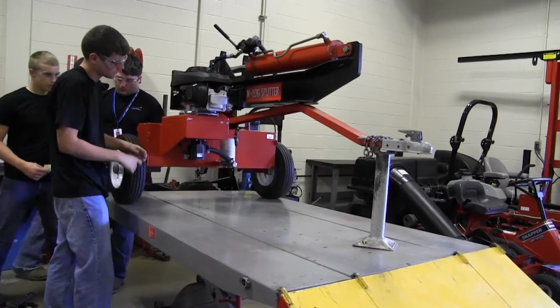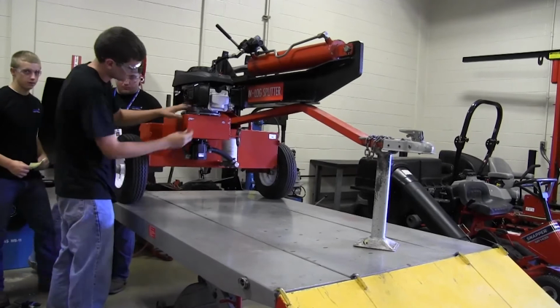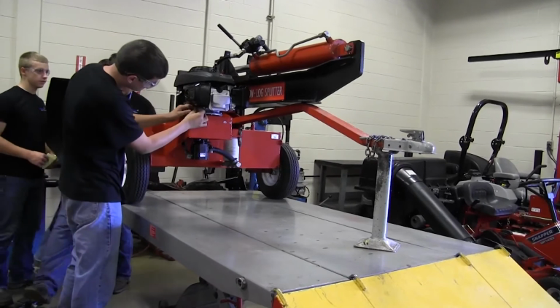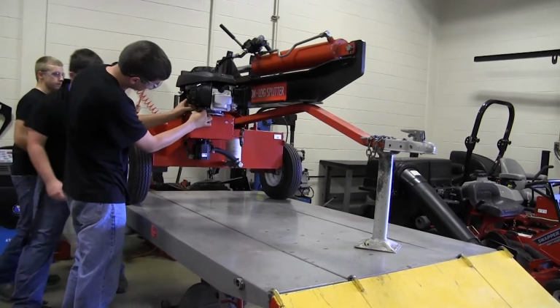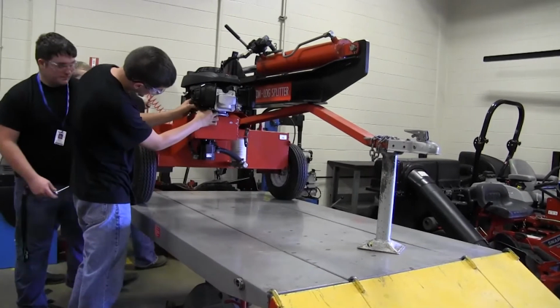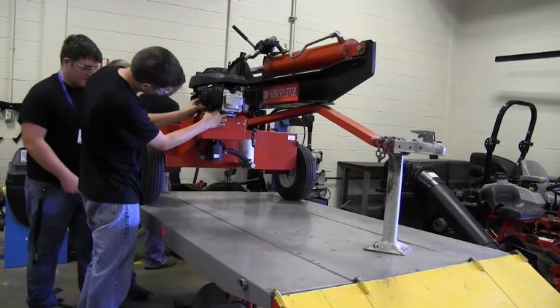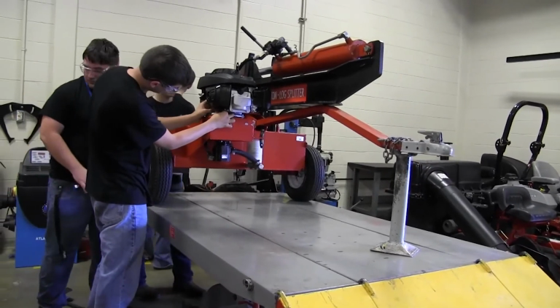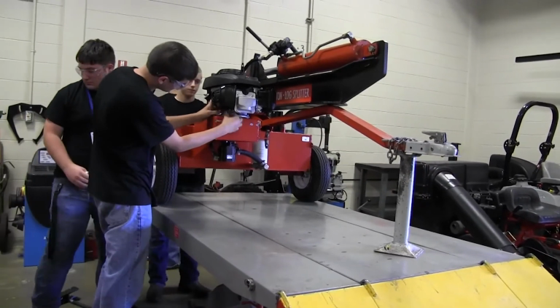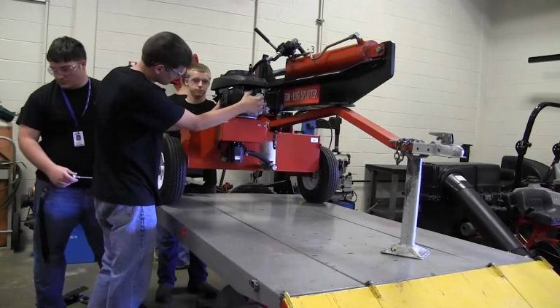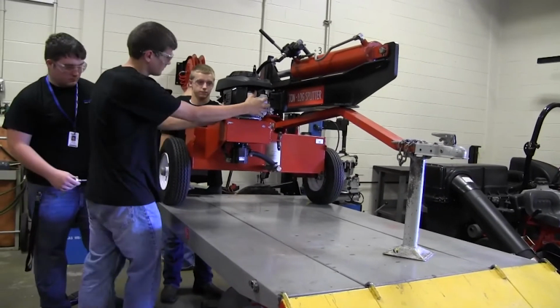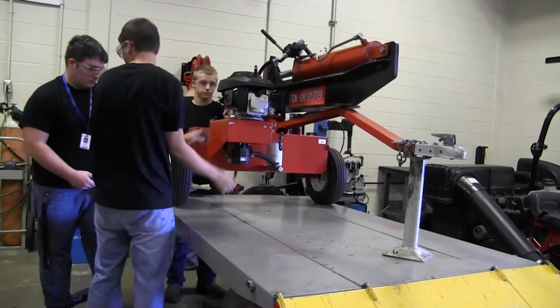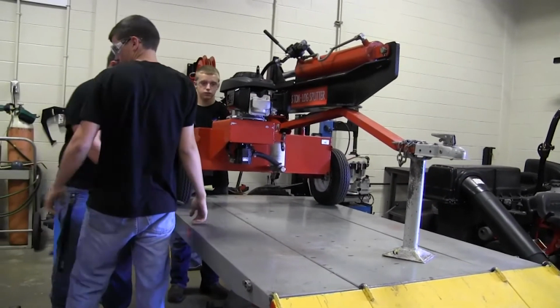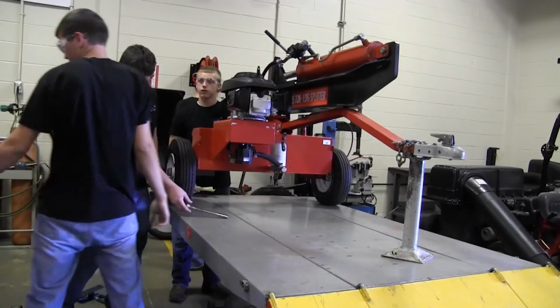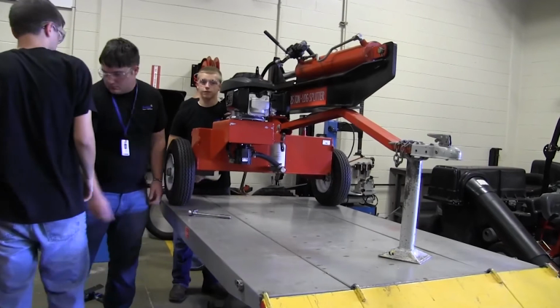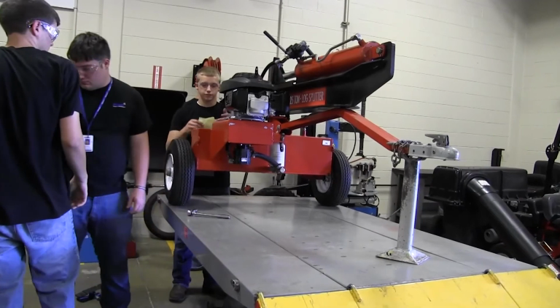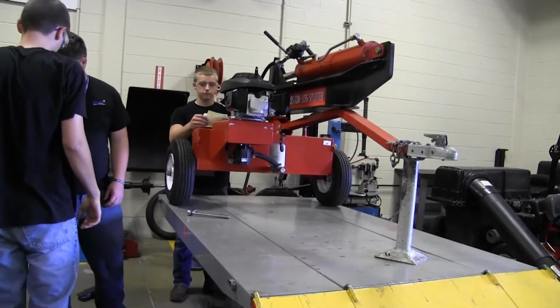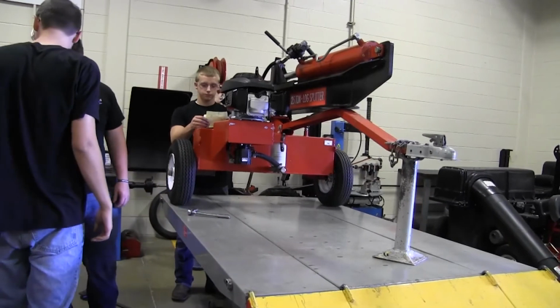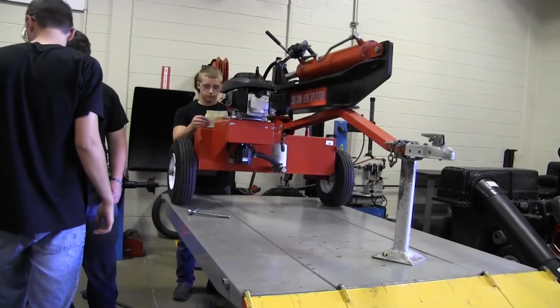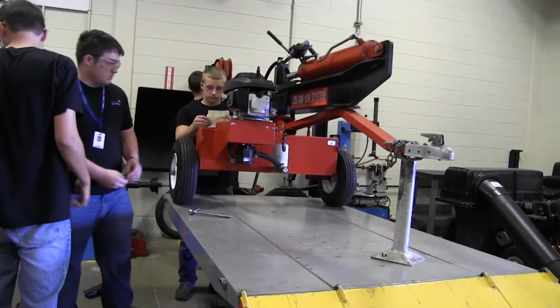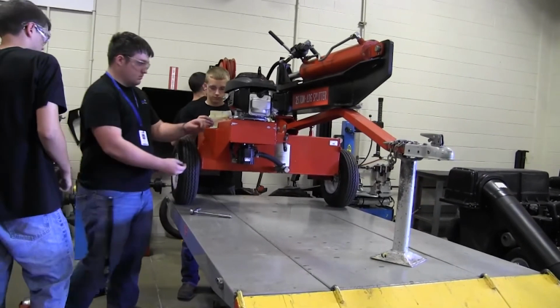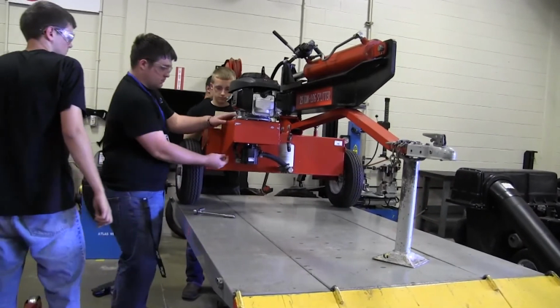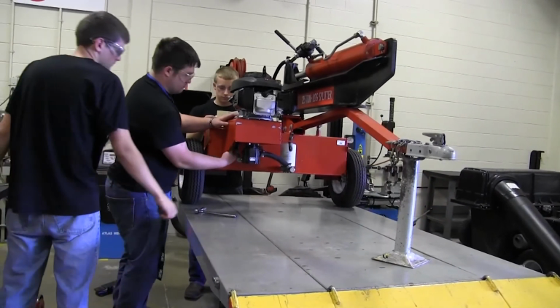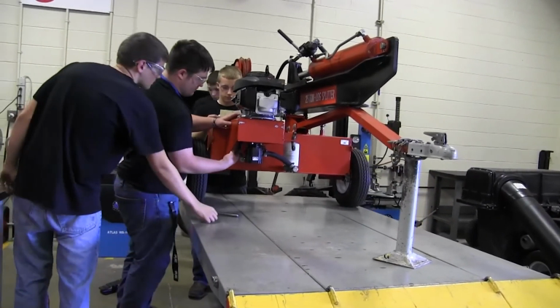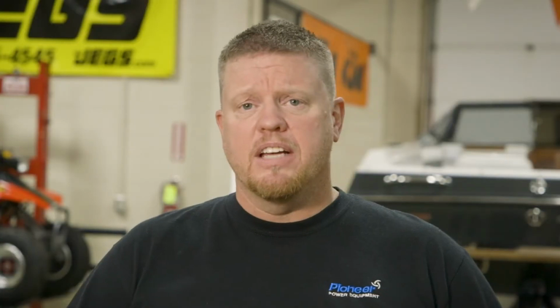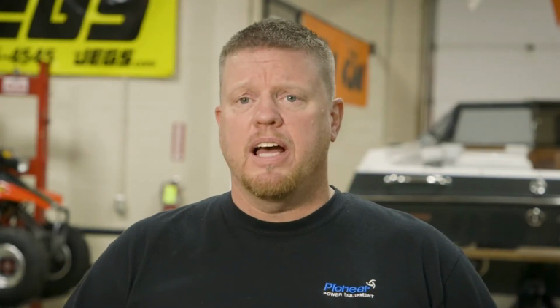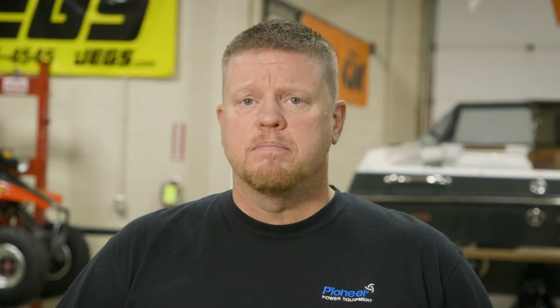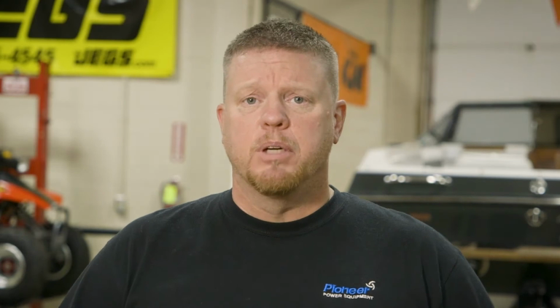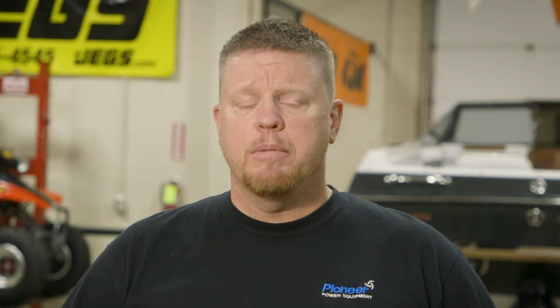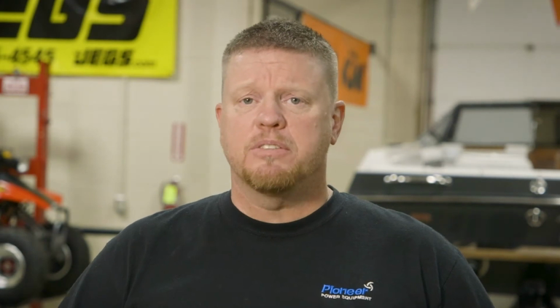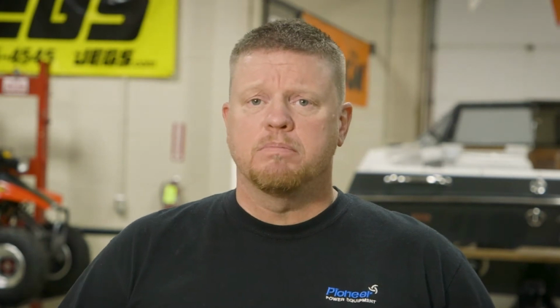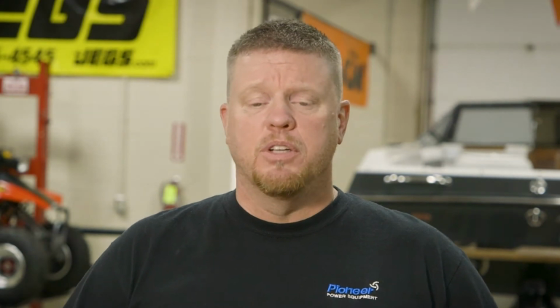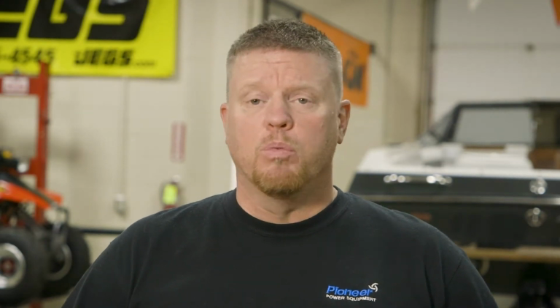One being power sports, two being welding and fabrication, three being power equipment, and four being company vehicle service and maintenance. We're a 90% hands-on lab, minimal time in a classroom, no homework.